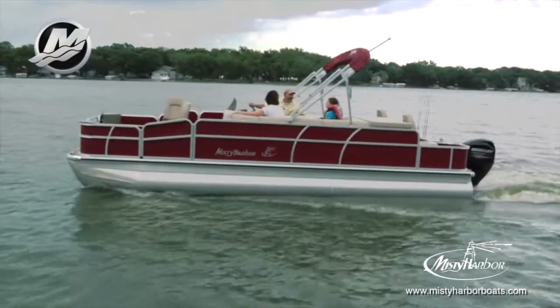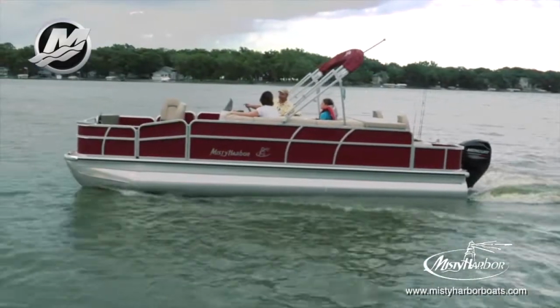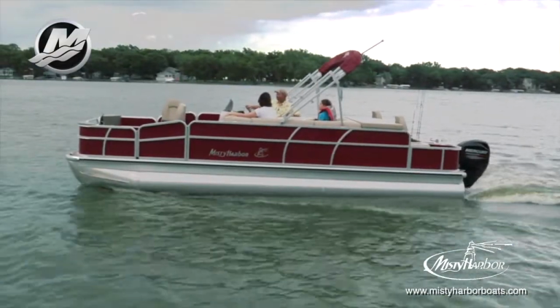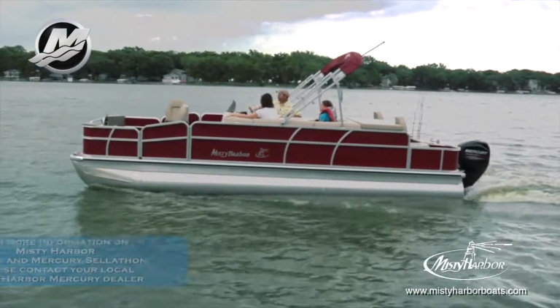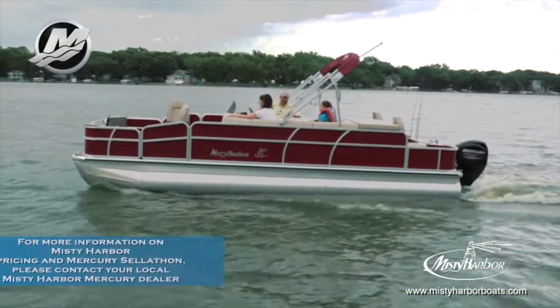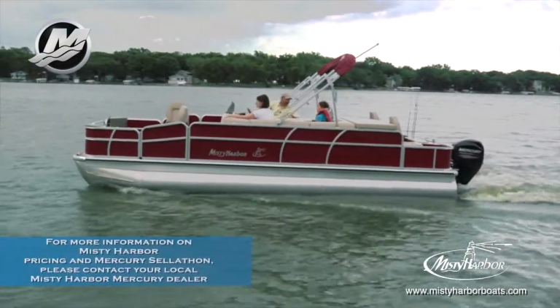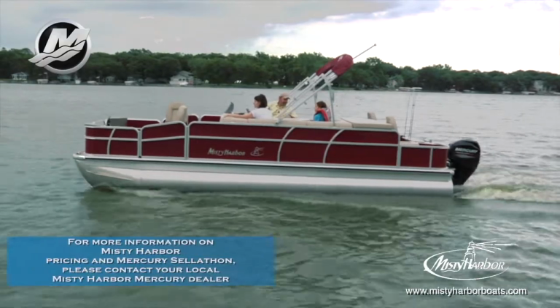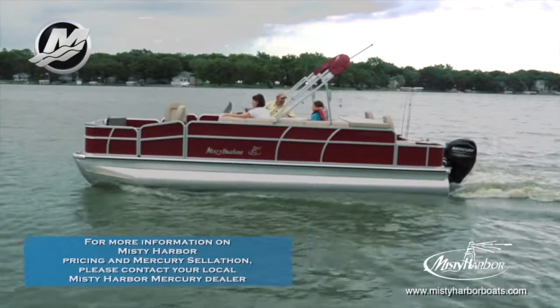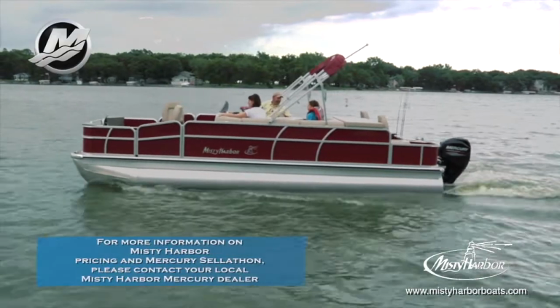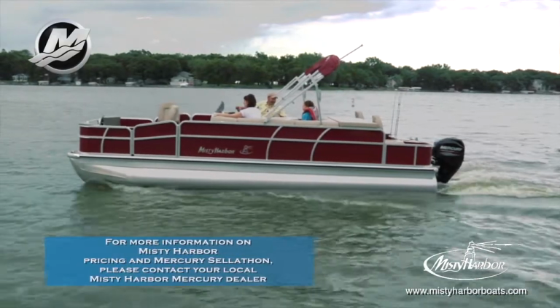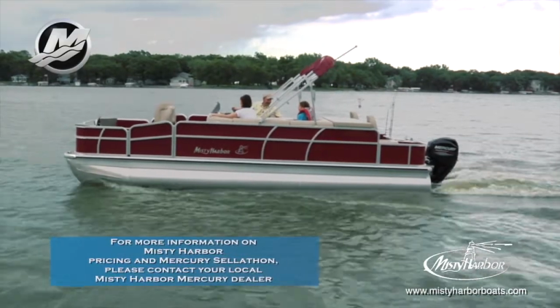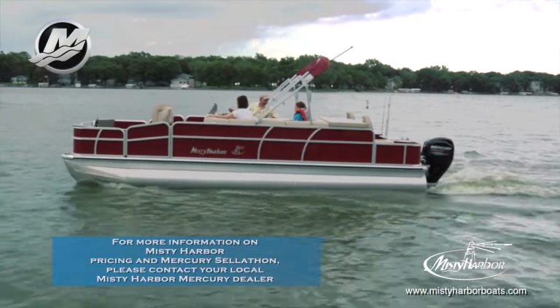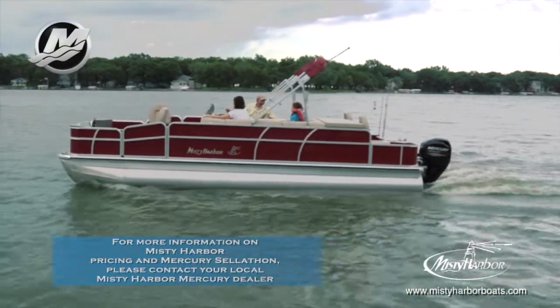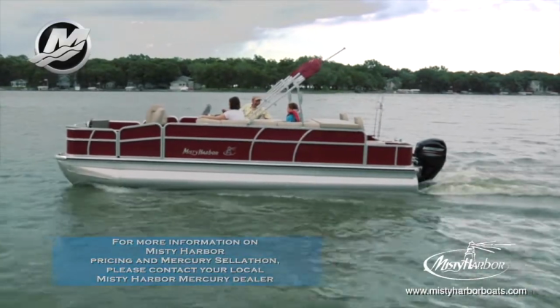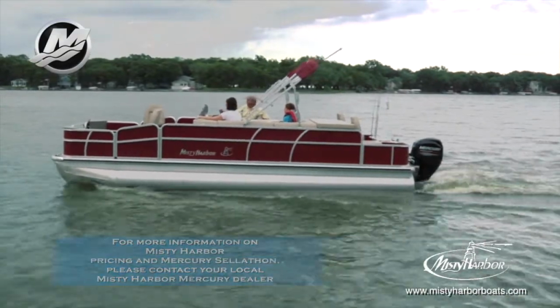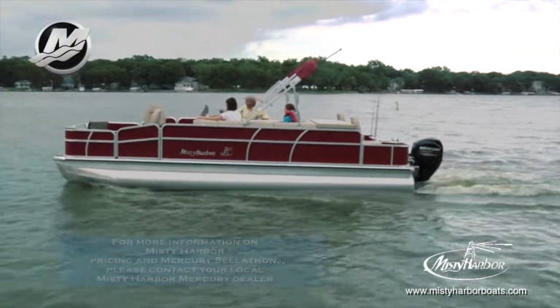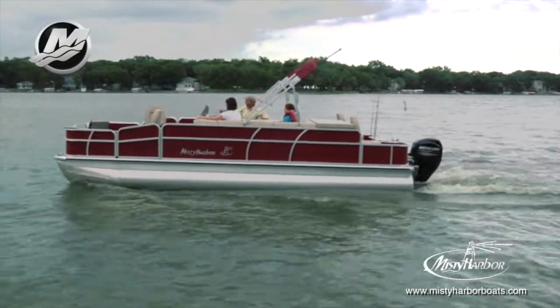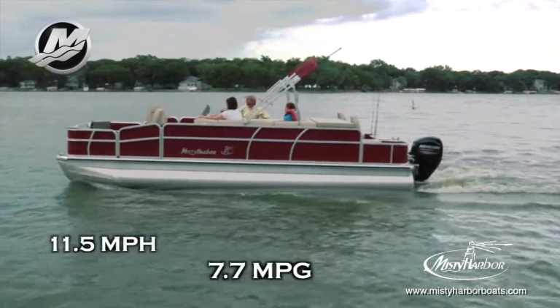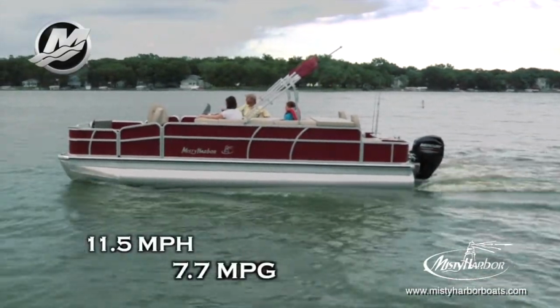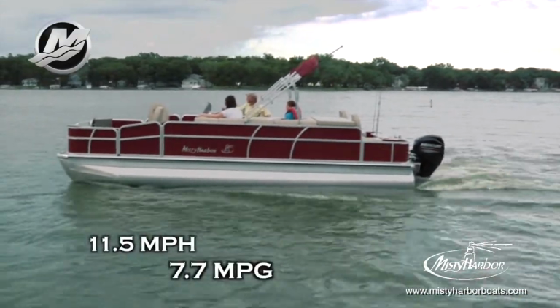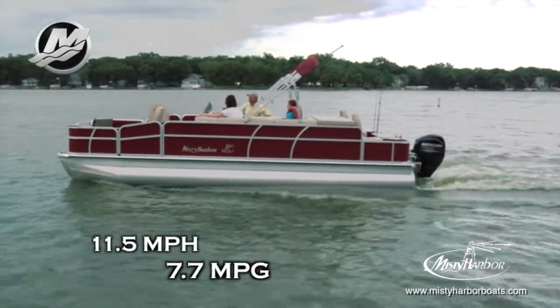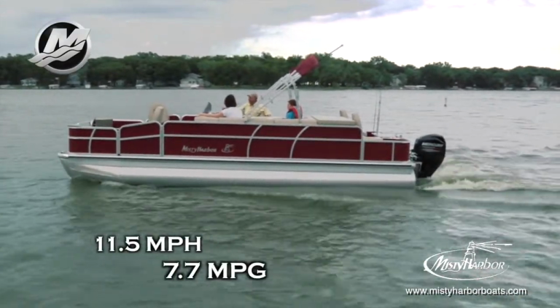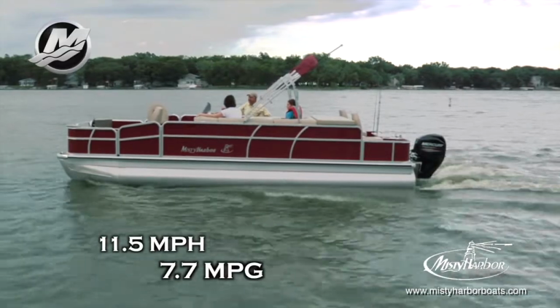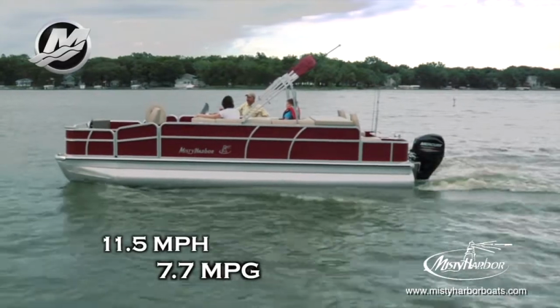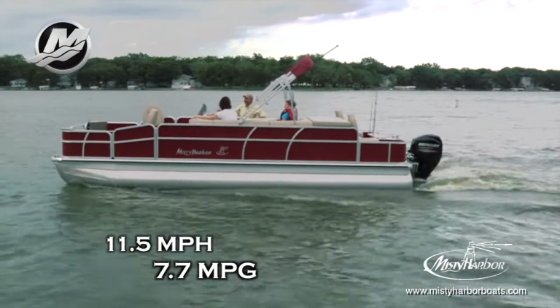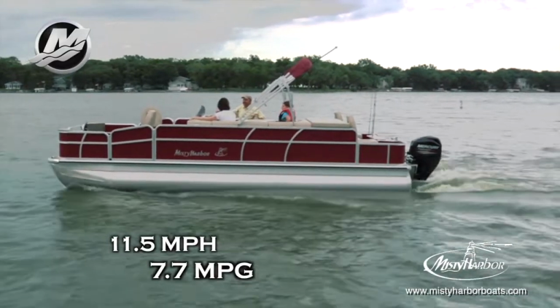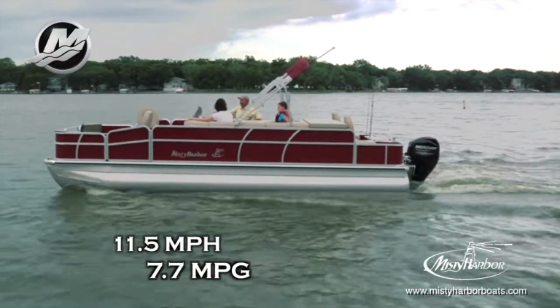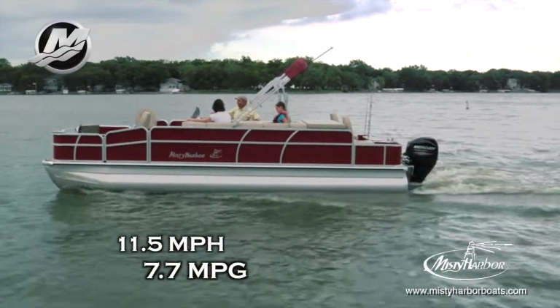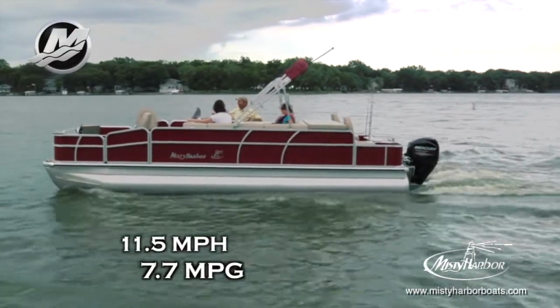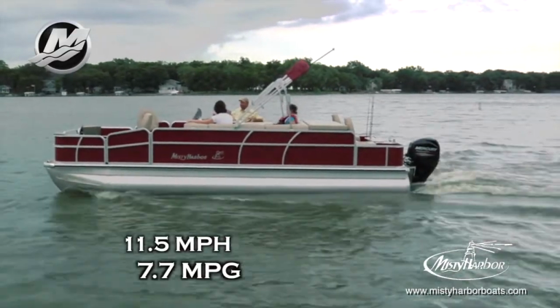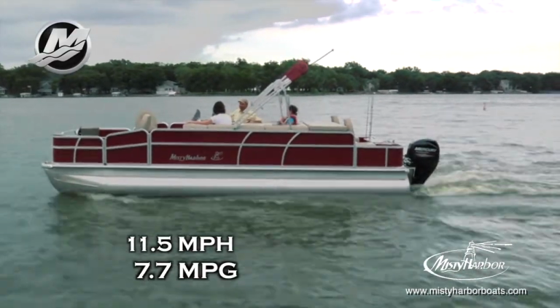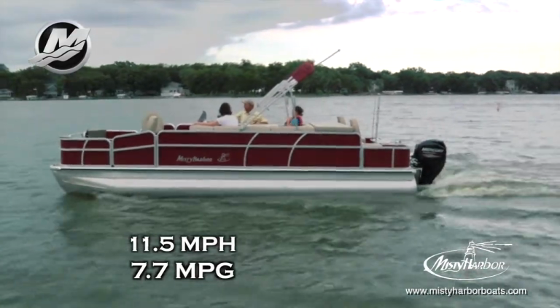With a top speed of 21.2 miles per hour, the best fuel efficiency is traveling at 11.5 miles per hour, which will allow 7.7 miles per gallon at 3,500 RPM.